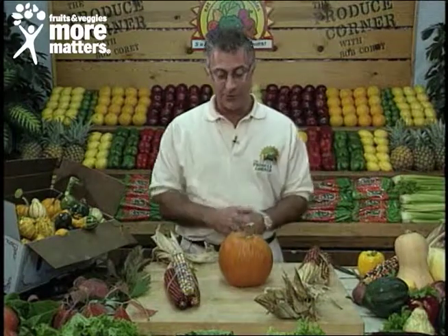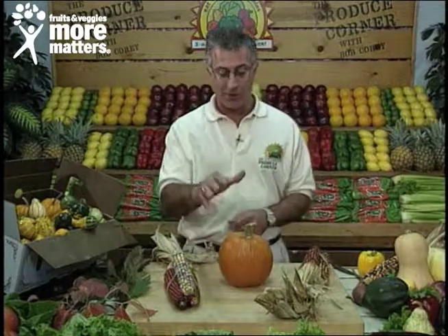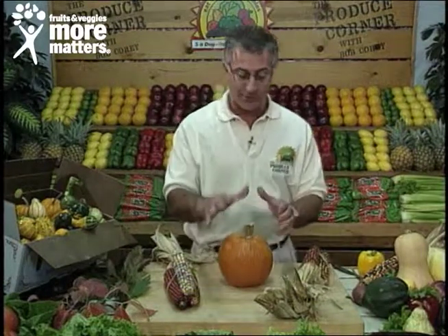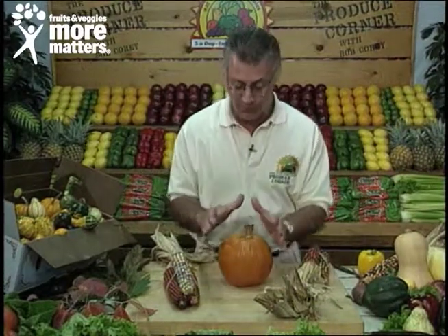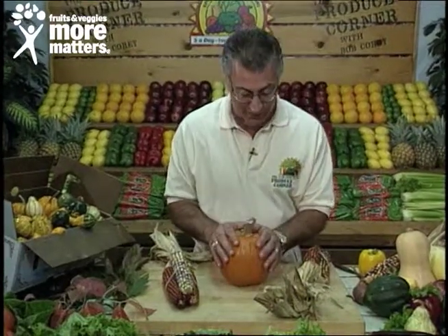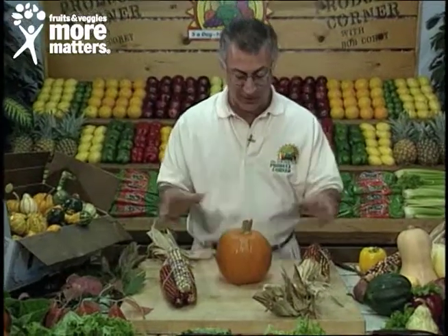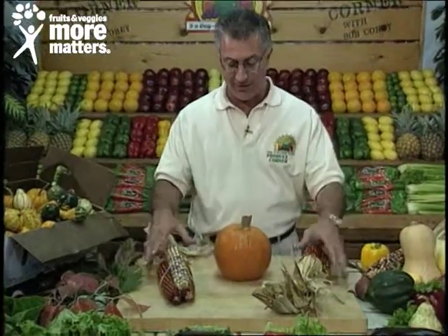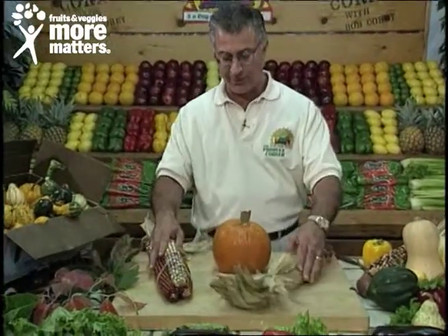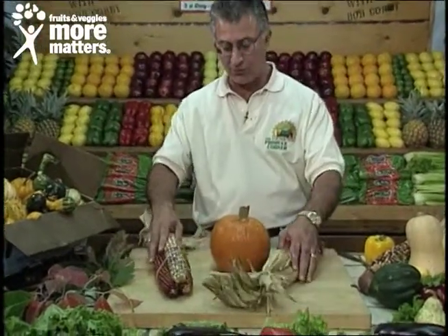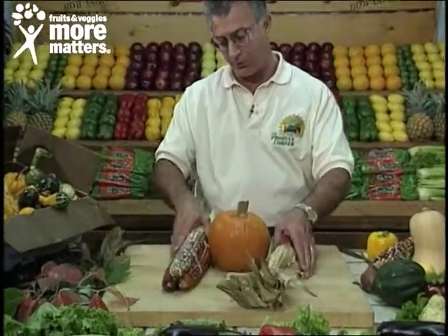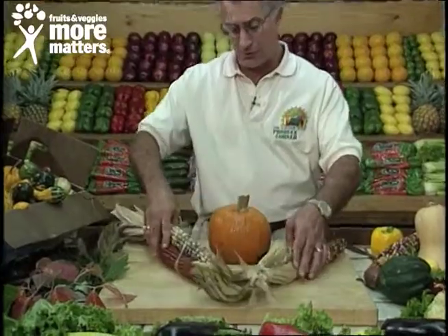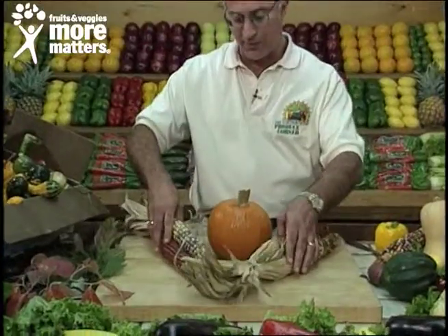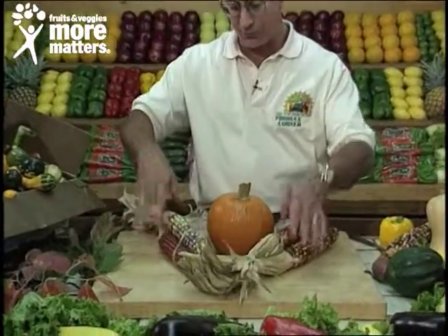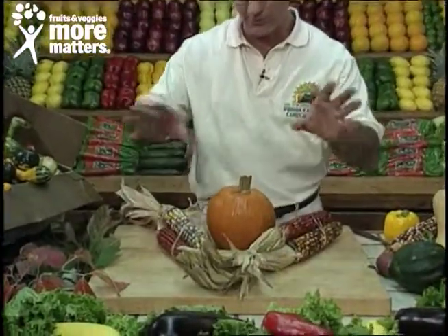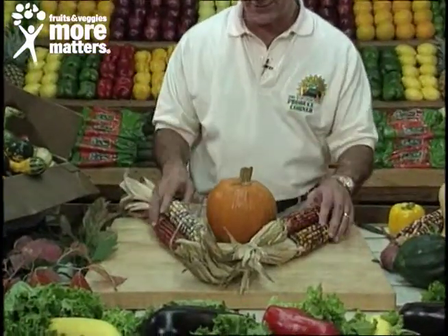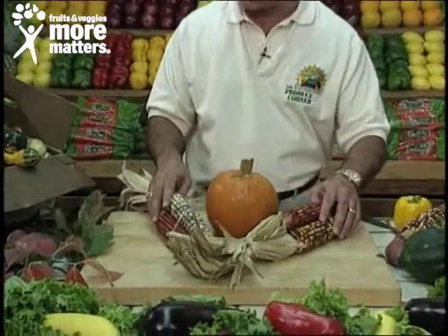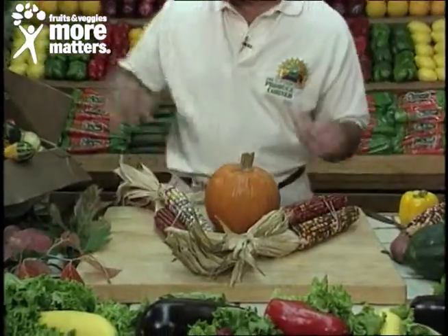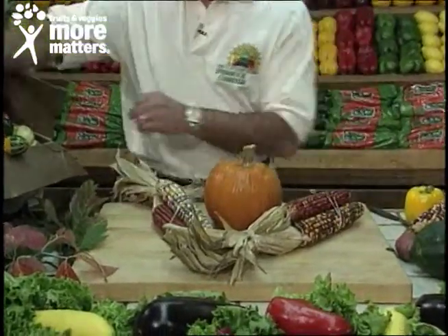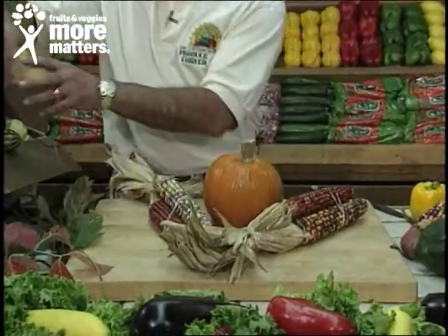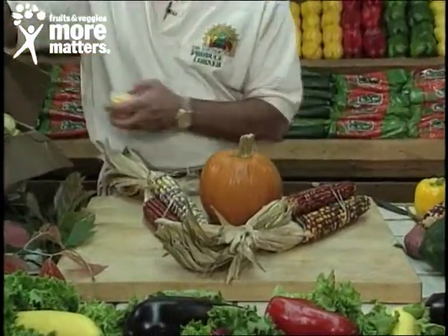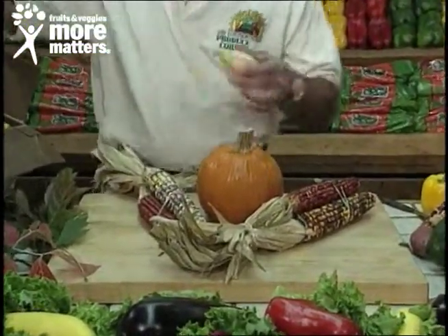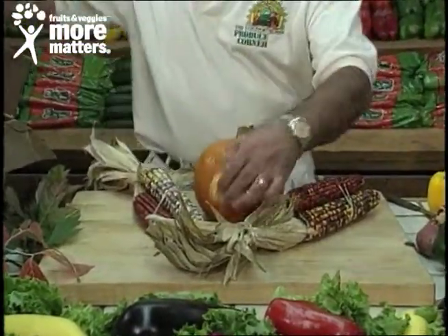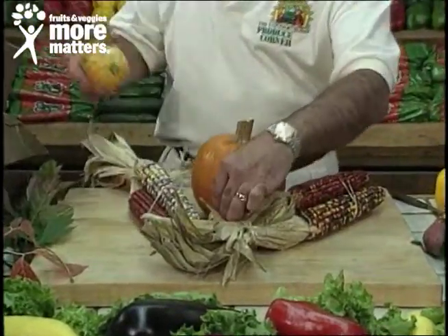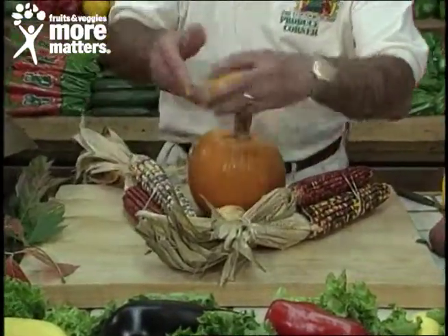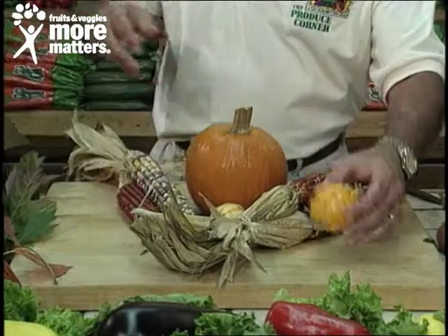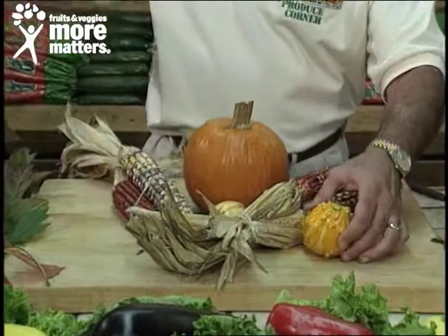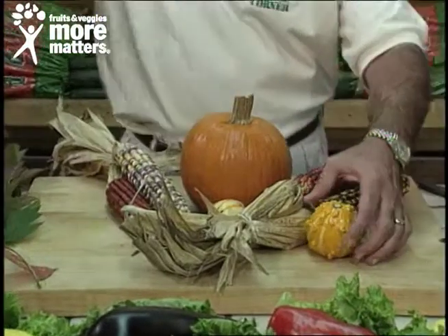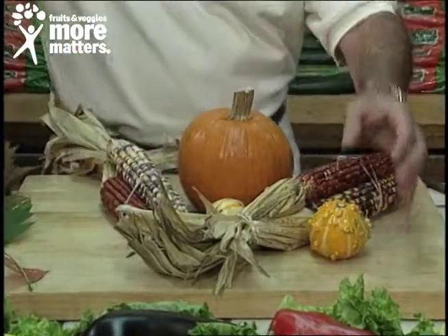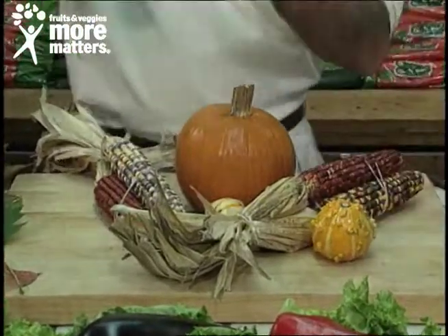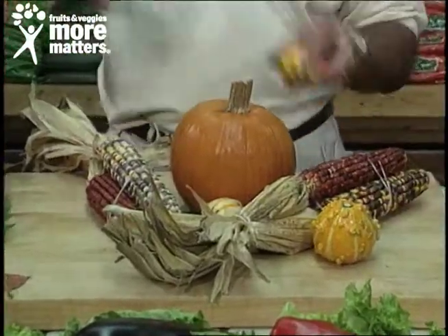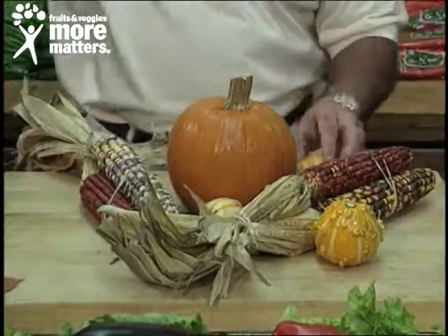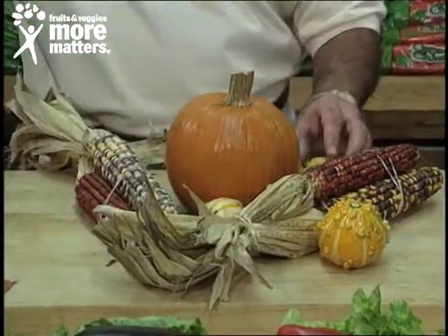So we'll start with a smaller pumpkin and our favorite Indian corn. How should we arrange this? We're going to build a nice display just like you would. And these gourds — decorative gourds, Indian corn, and small pumpkin.